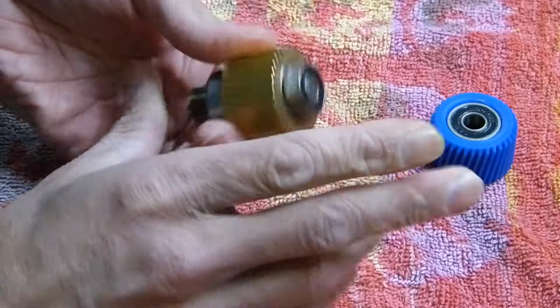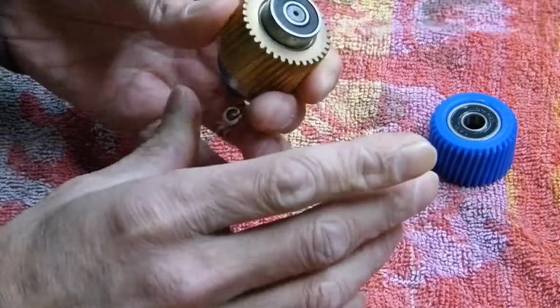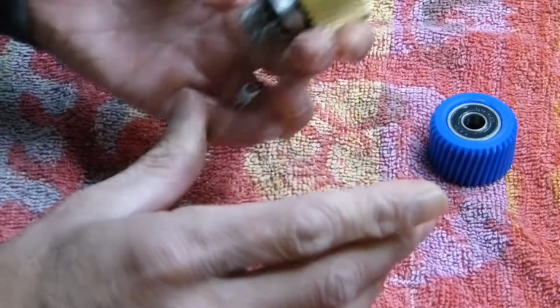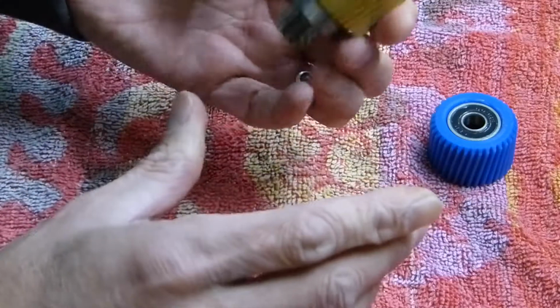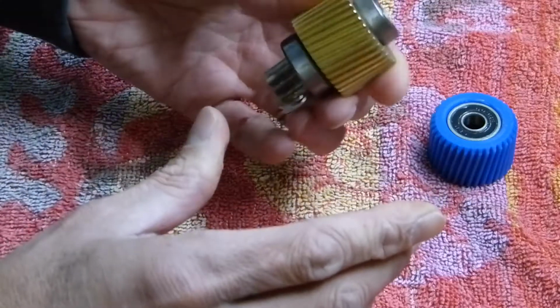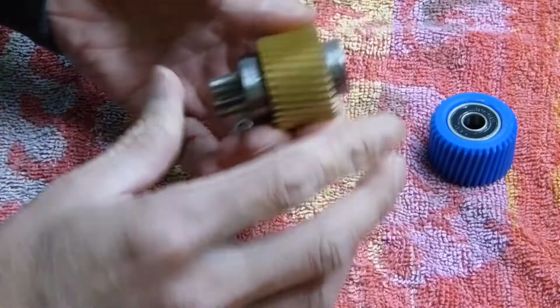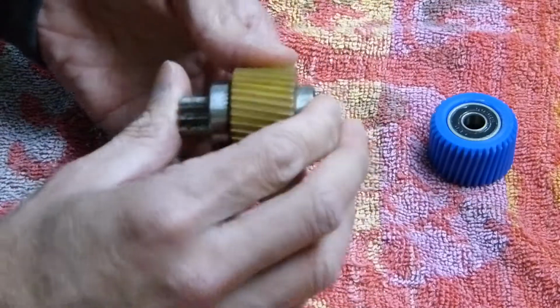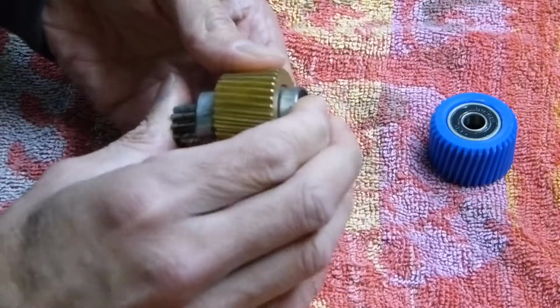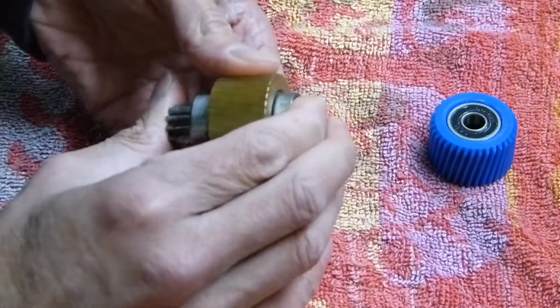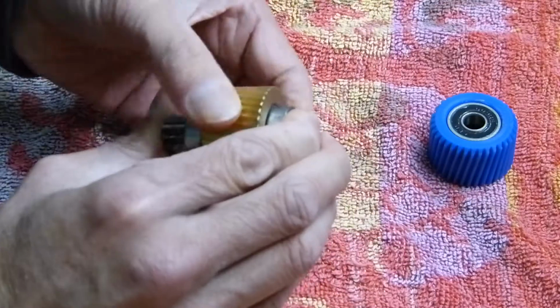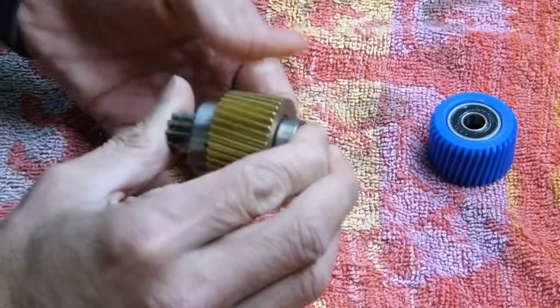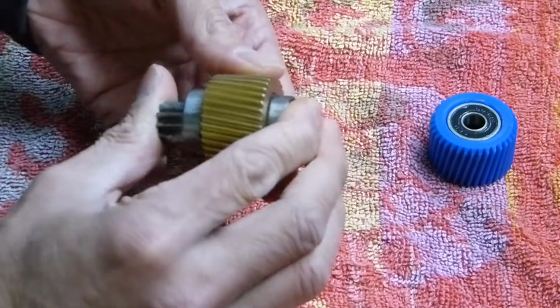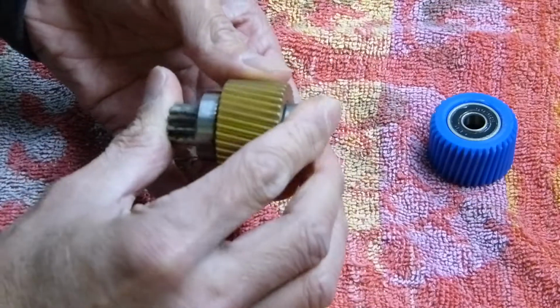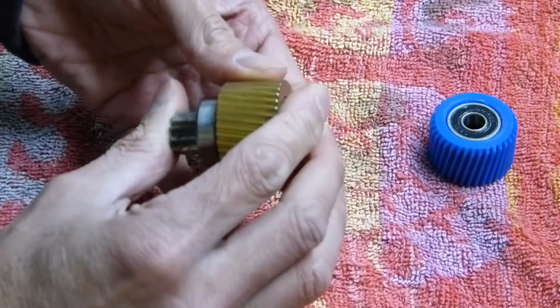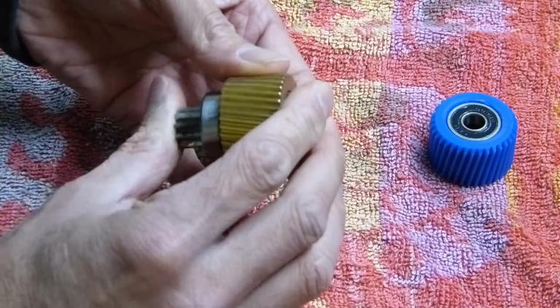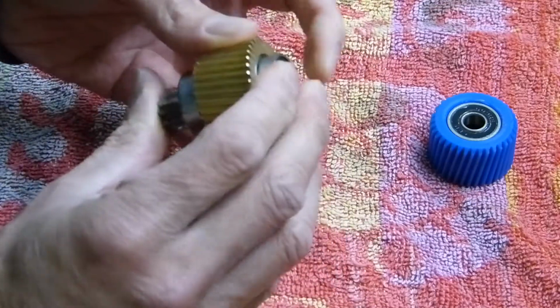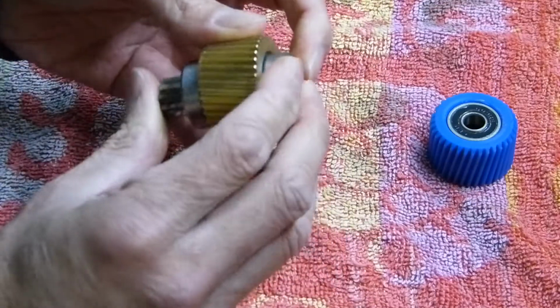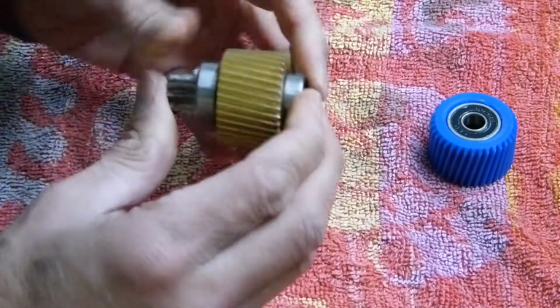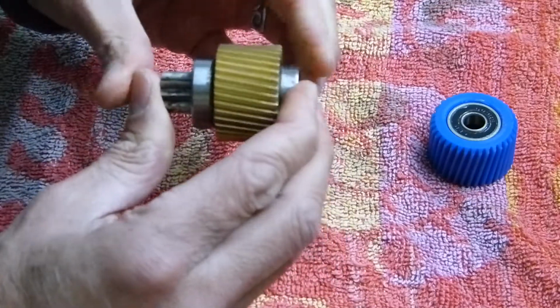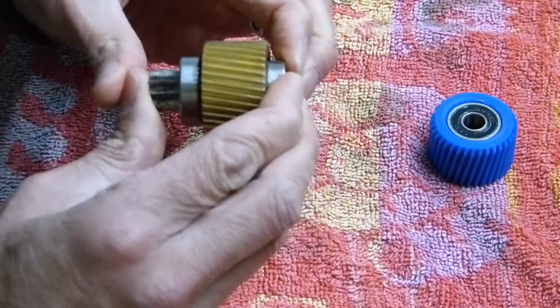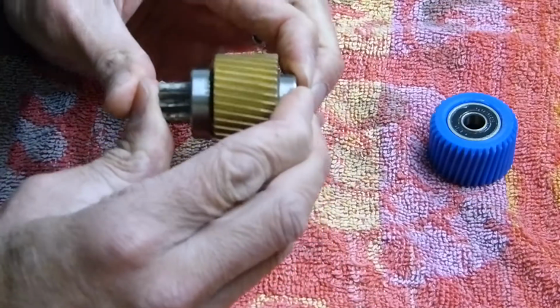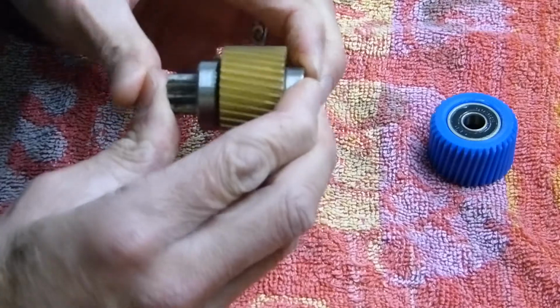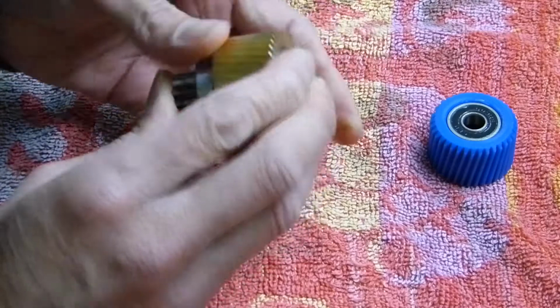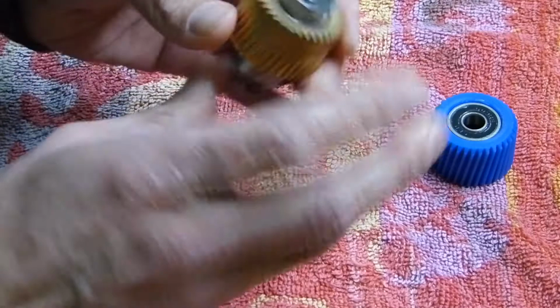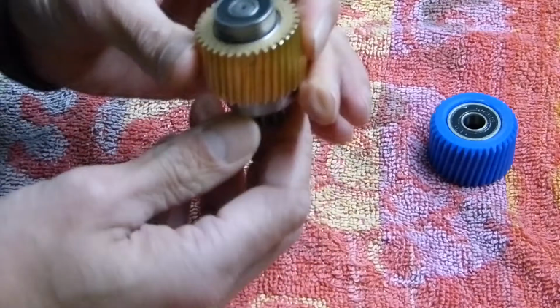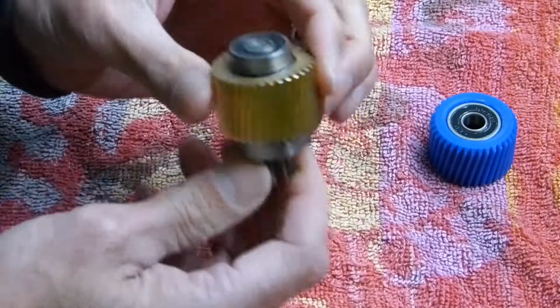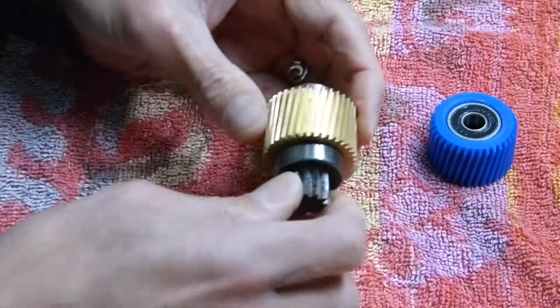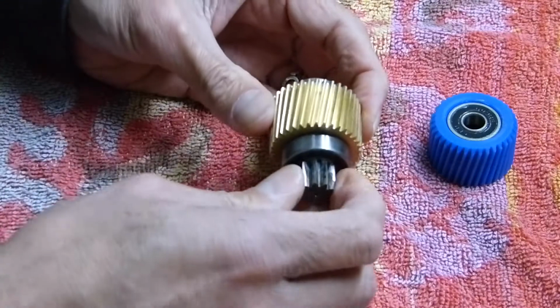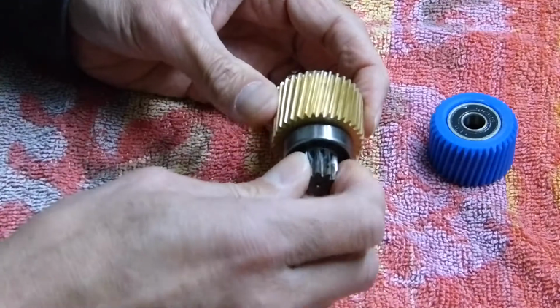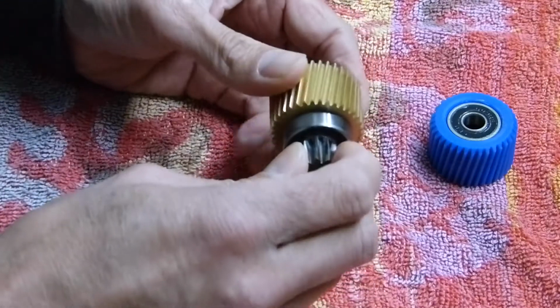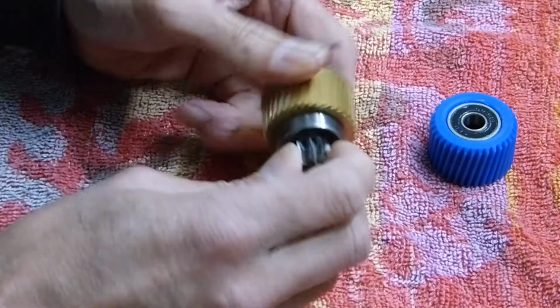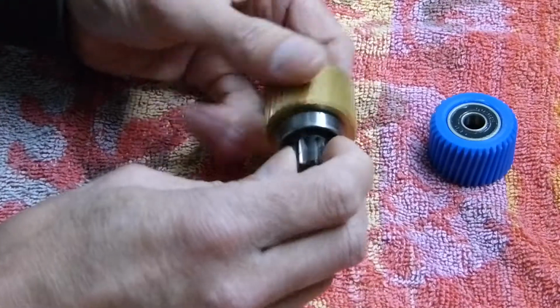That just pushed on by hand. So it'll depend on your unit as to how loose the fit is, but that was pretty easy.